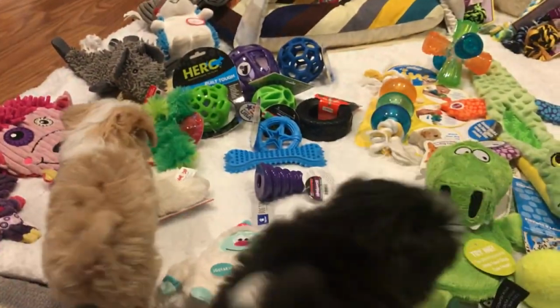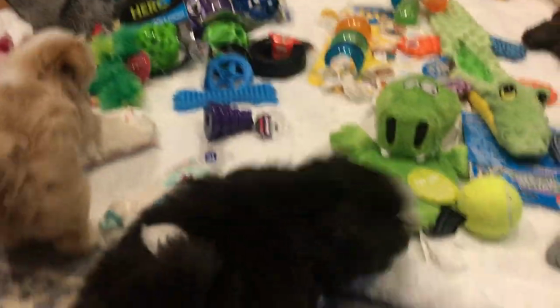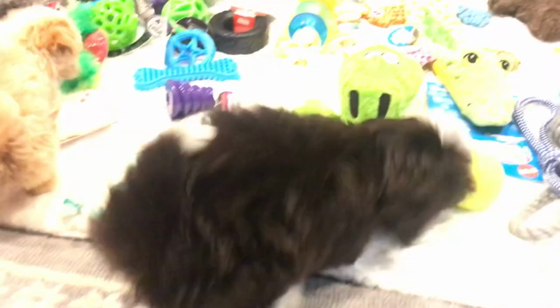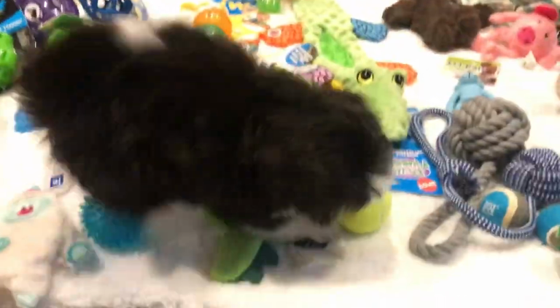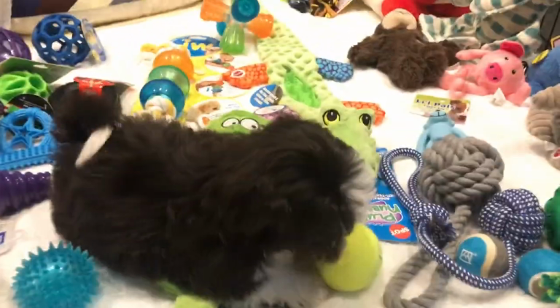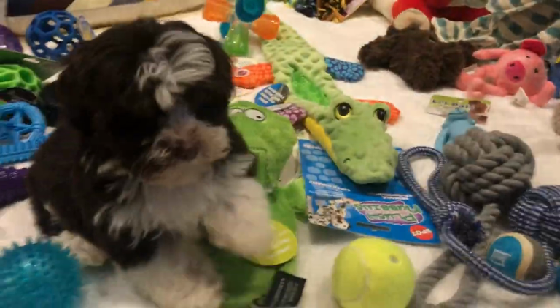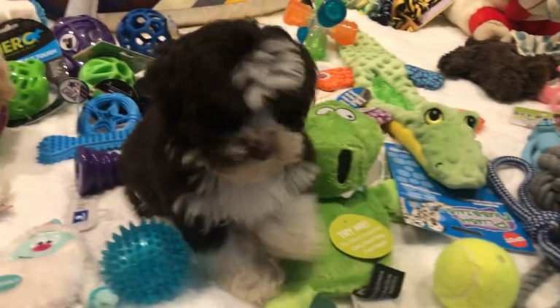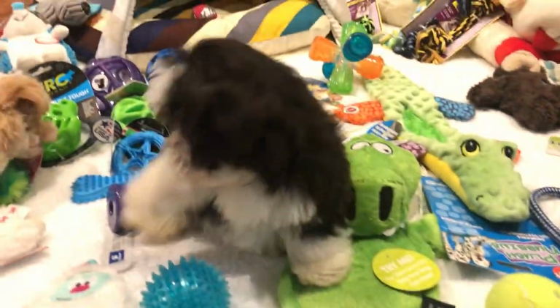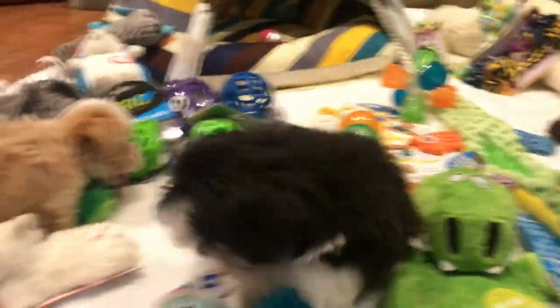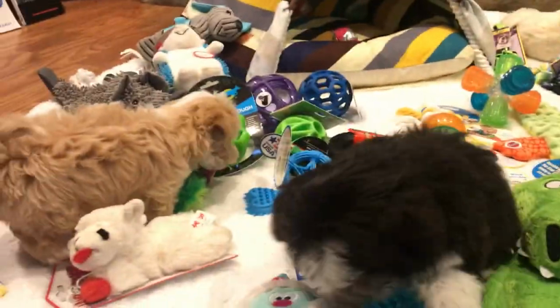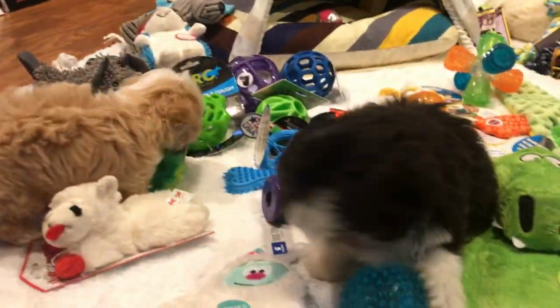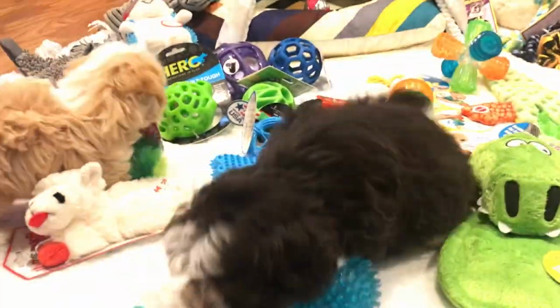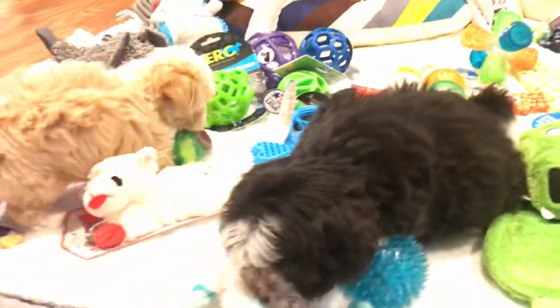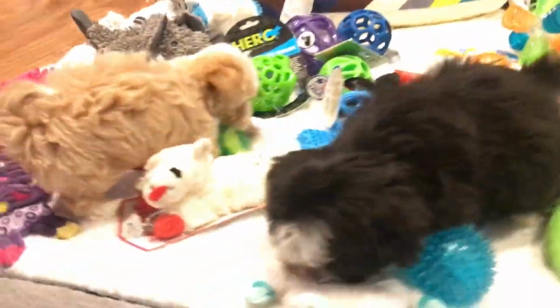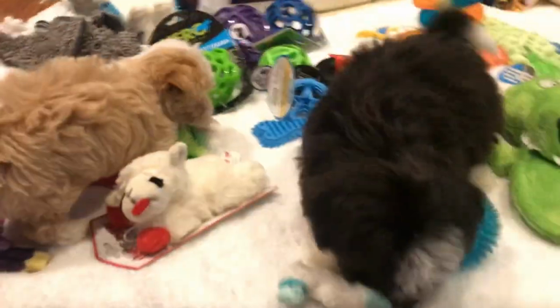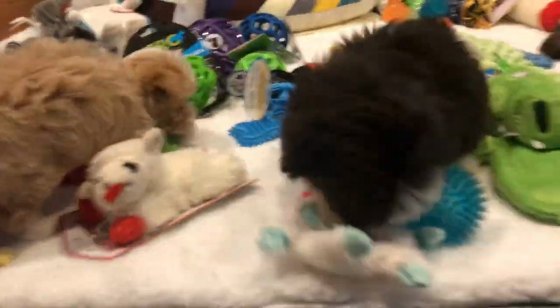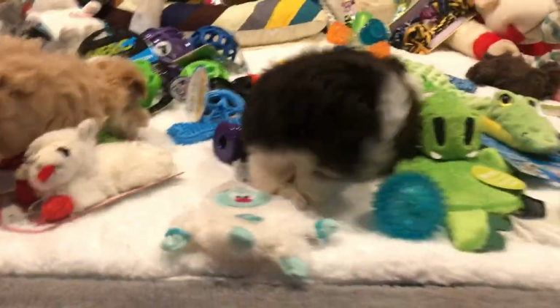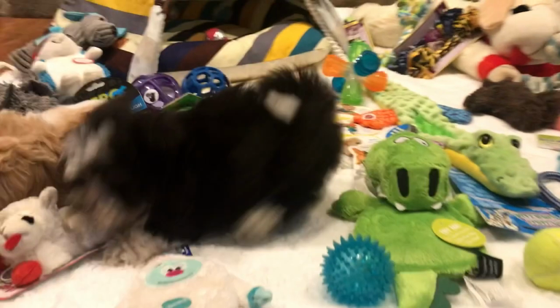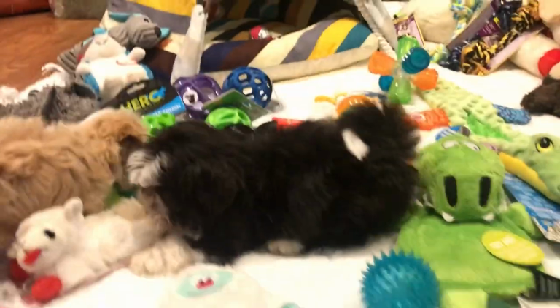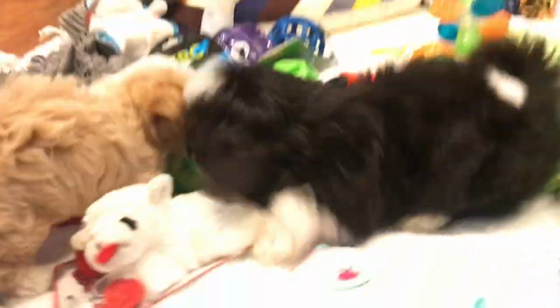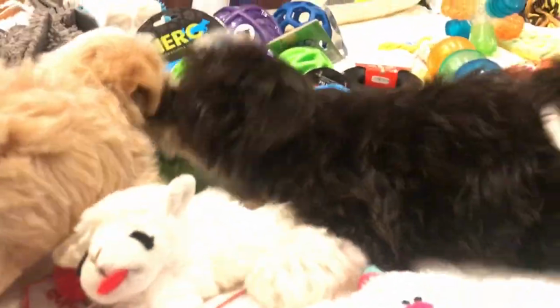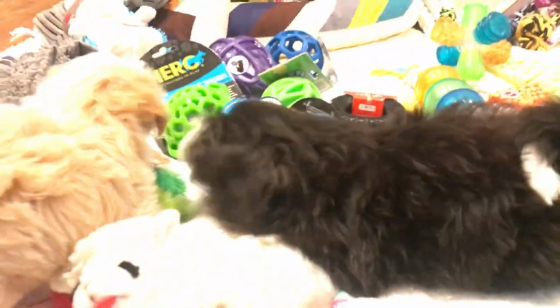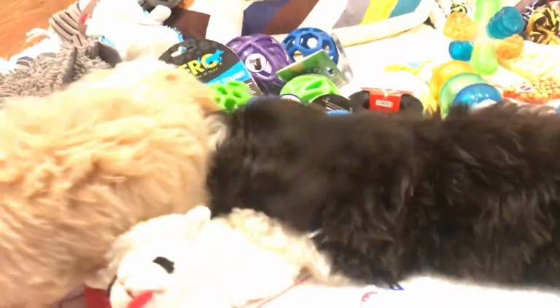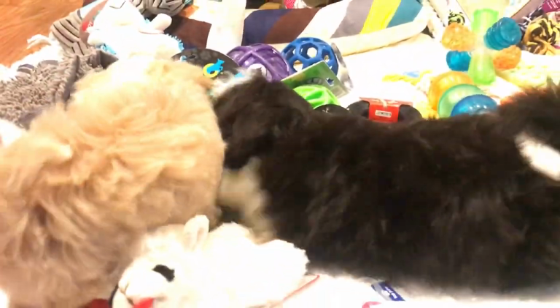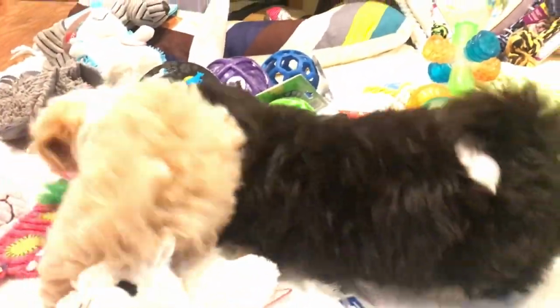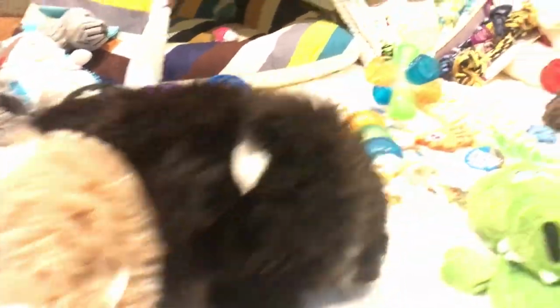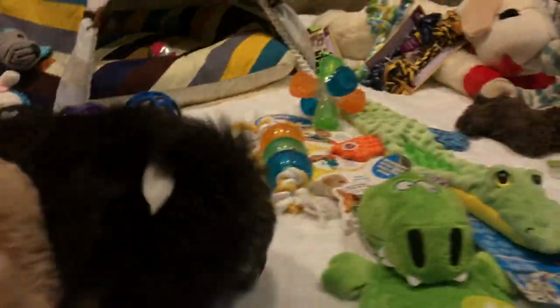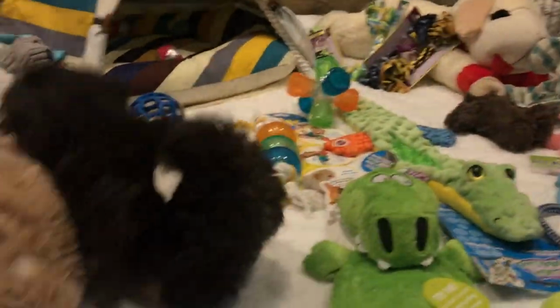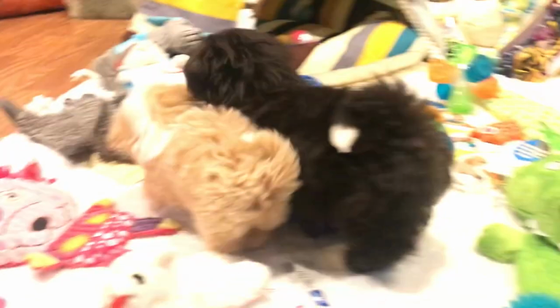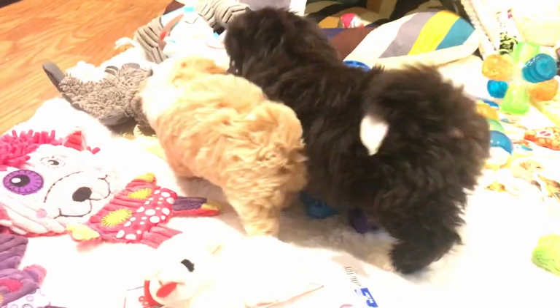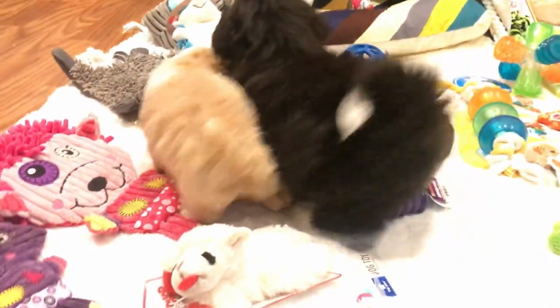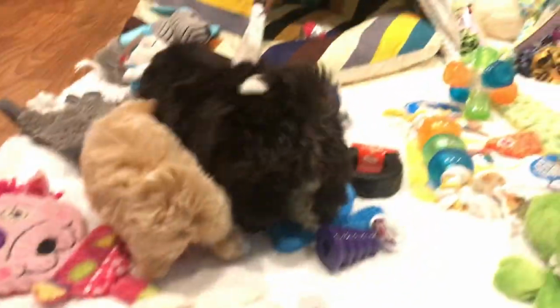Hi everyone! Here we are at Avonlea Heavenies and we are playing with Raisin and Ollie's toys. They have a whole bunch of toys out here right now. We got them all out so we can show you the different varieties of toys and different things that are available.